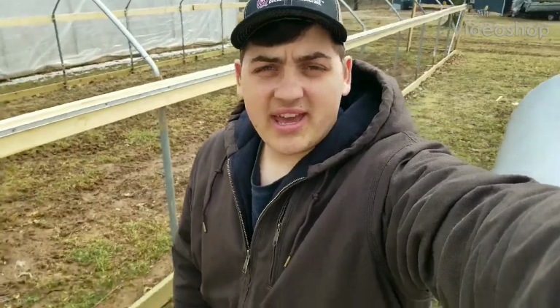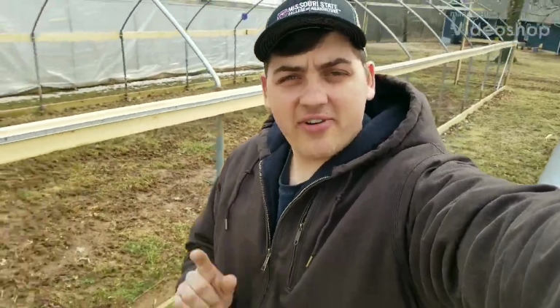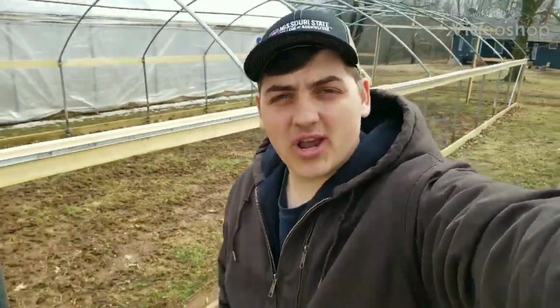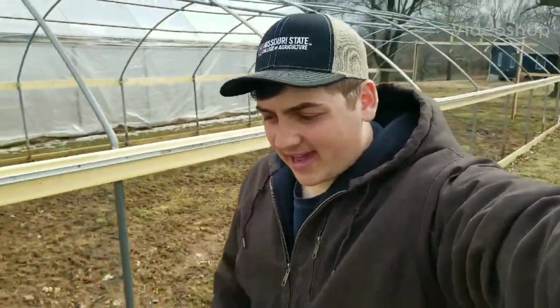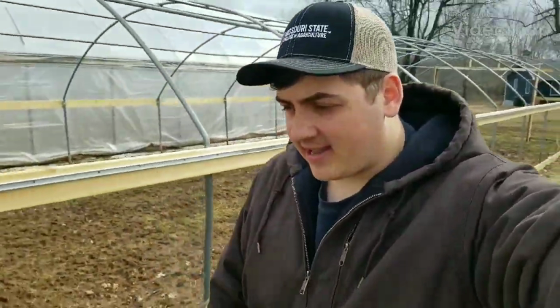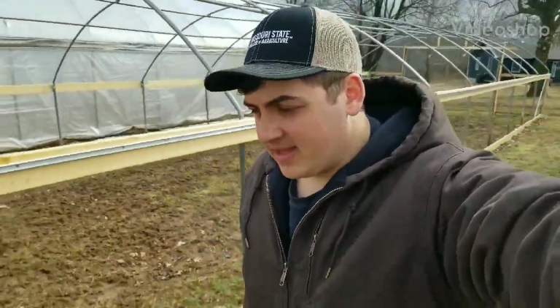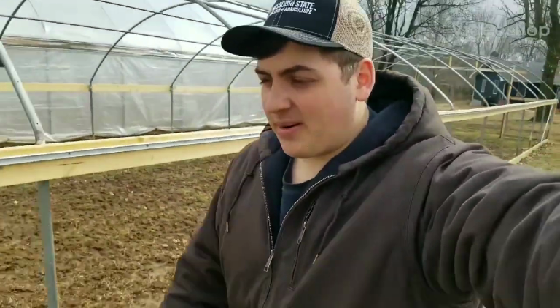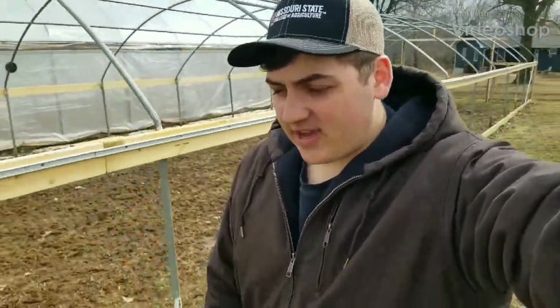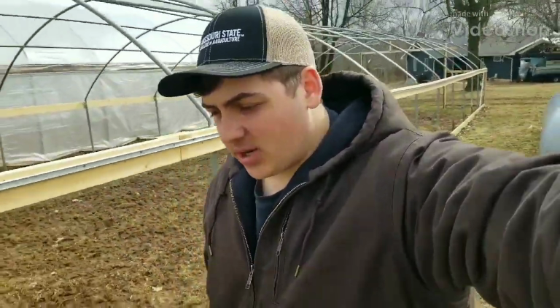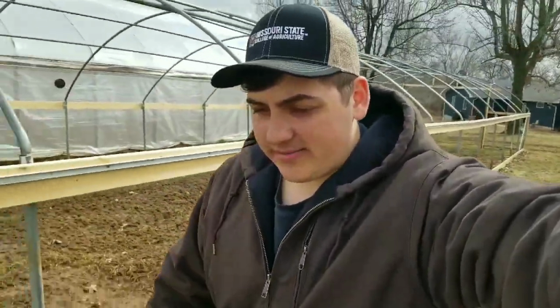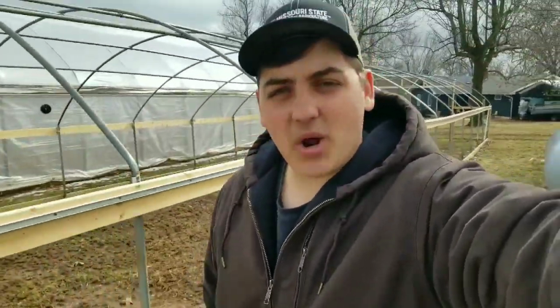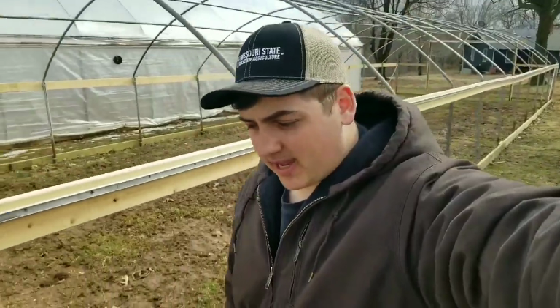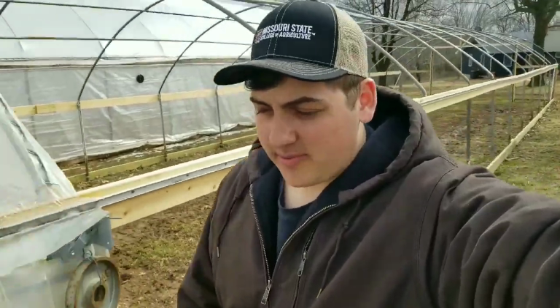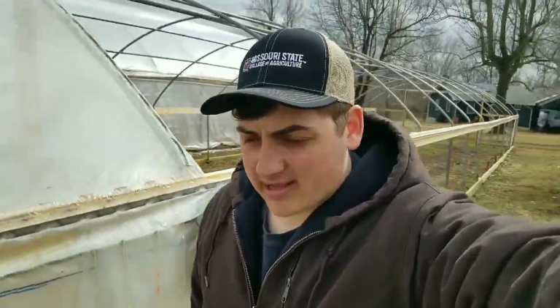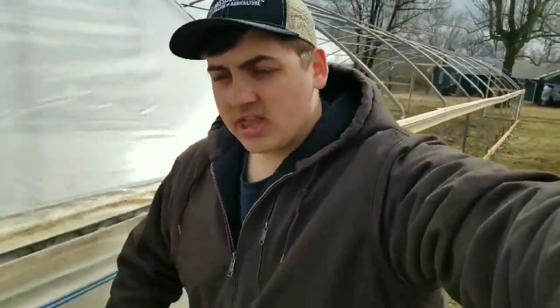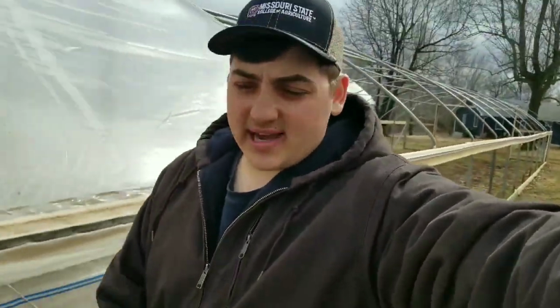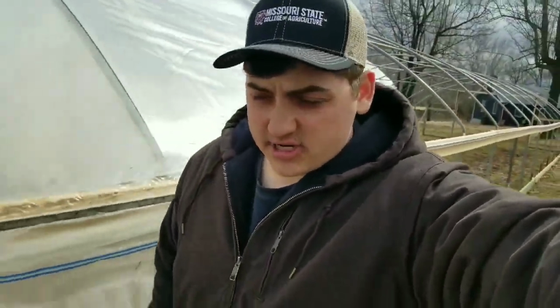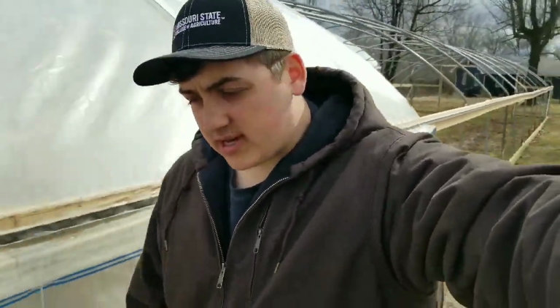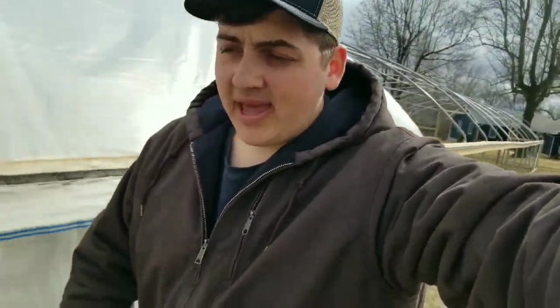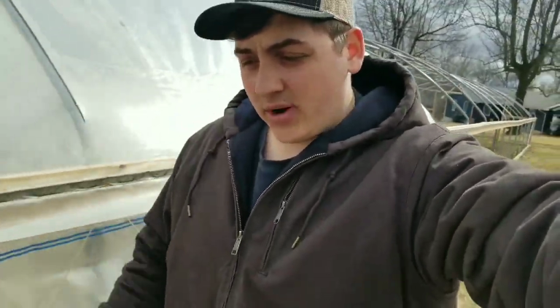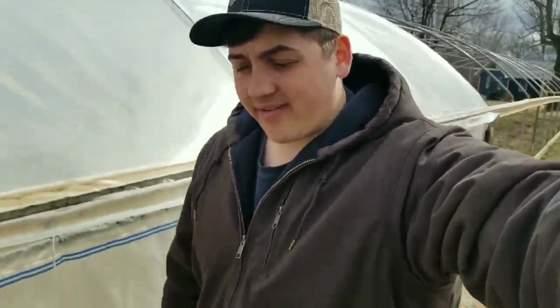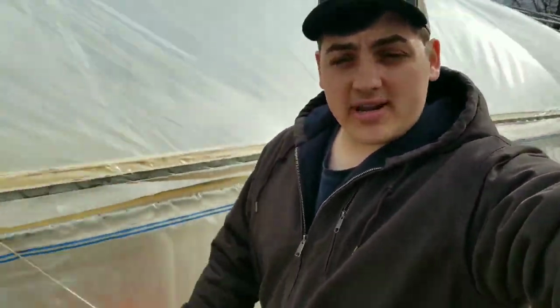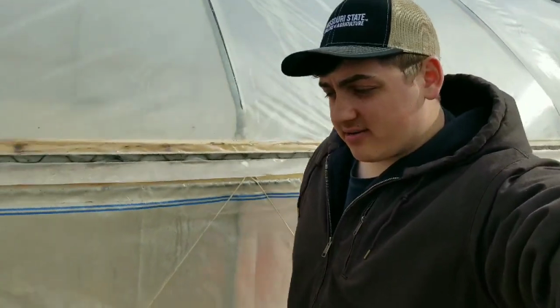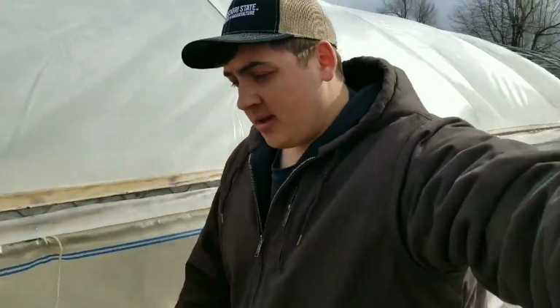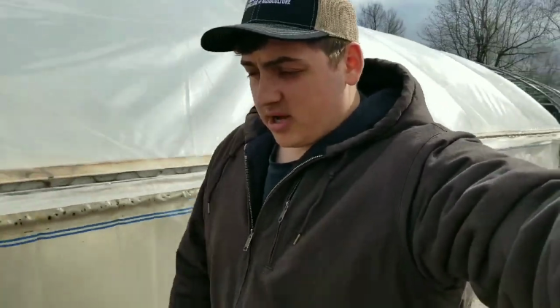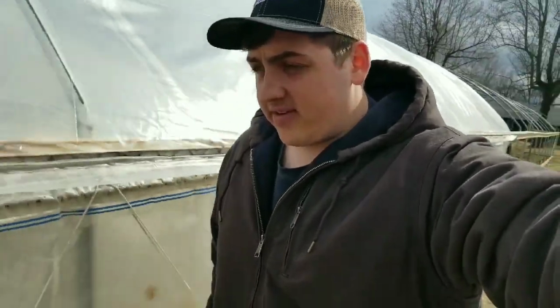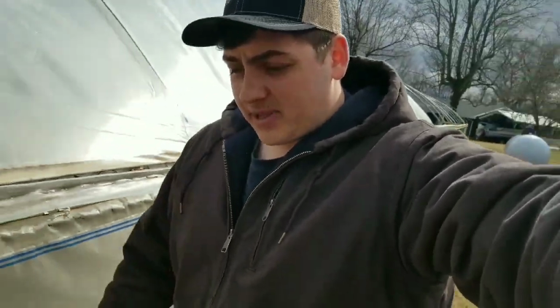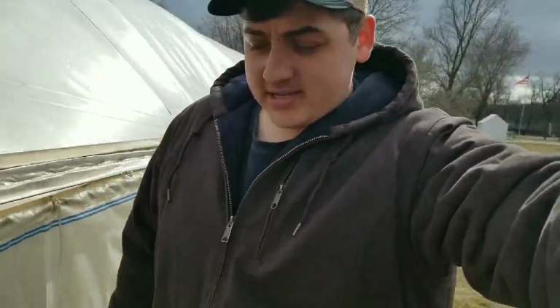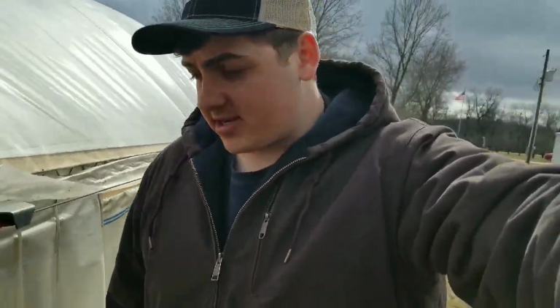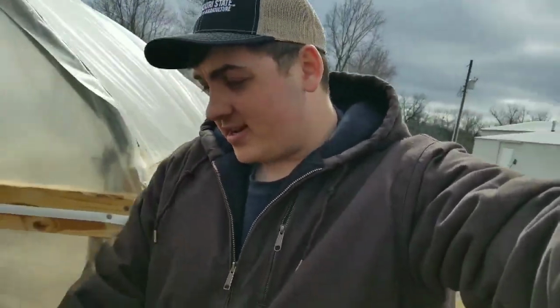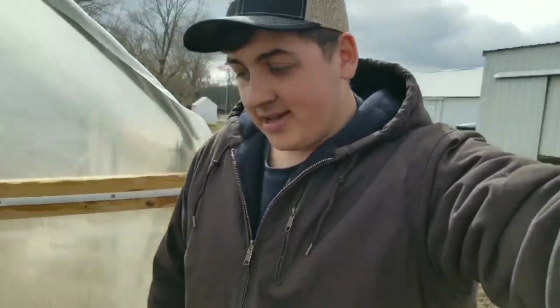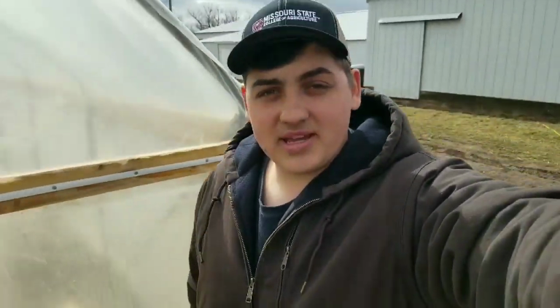Hey y'all, Farmer Dre back at it today. I'm going to give you guys a little tomato update on our tomato plants — the ones that I sowed just a week ago and the ones that we have in the greenhouse here. Stay tuned, it's going to be good.